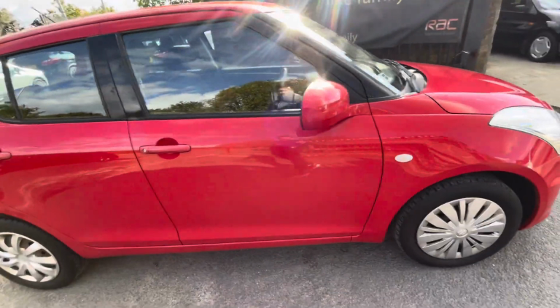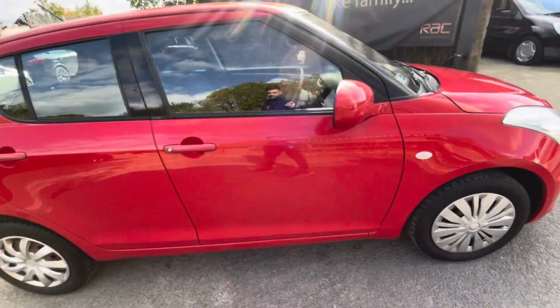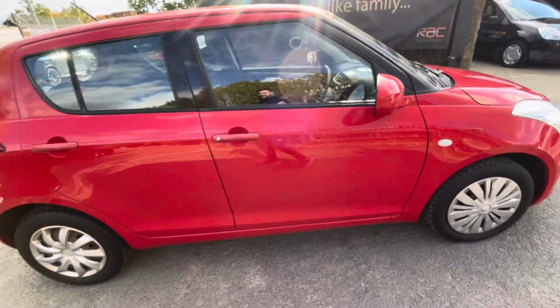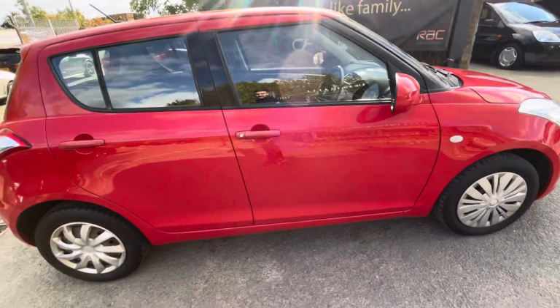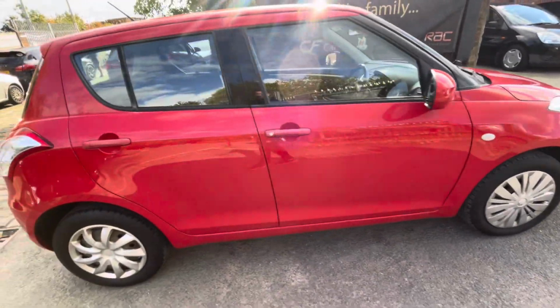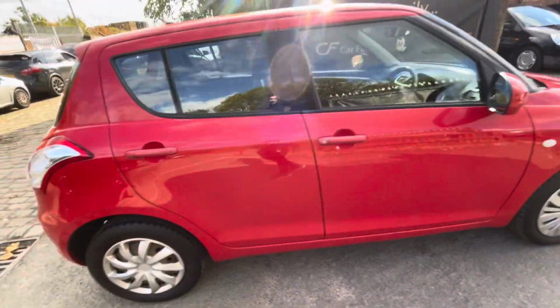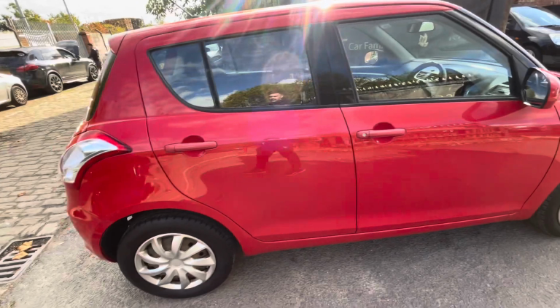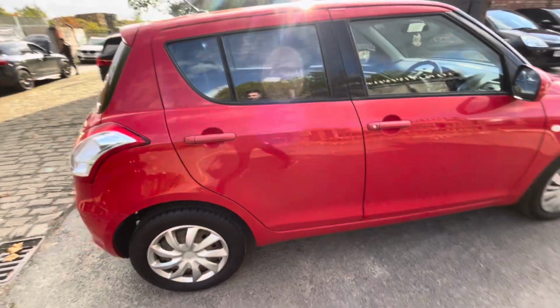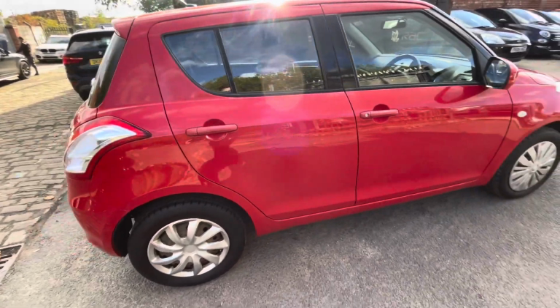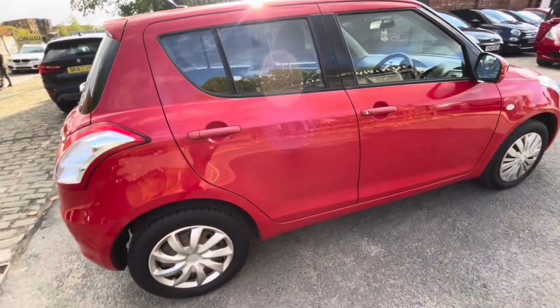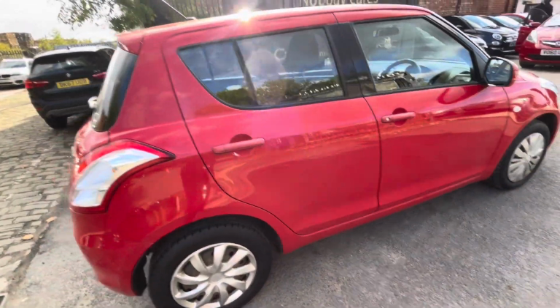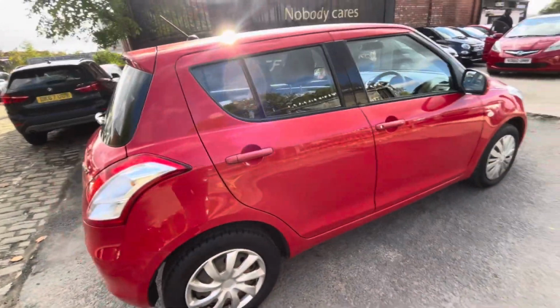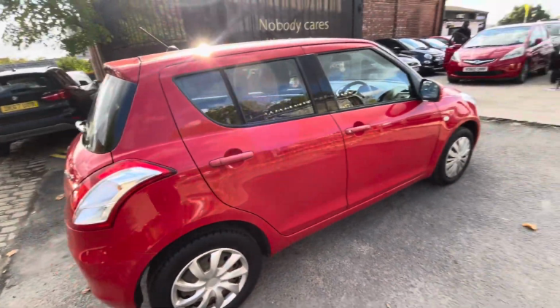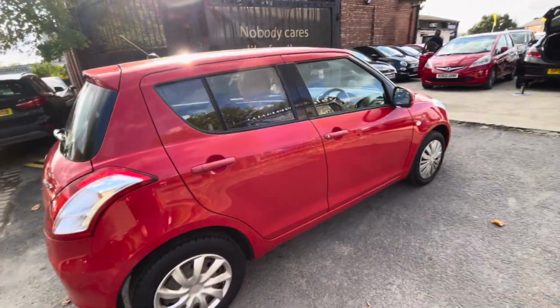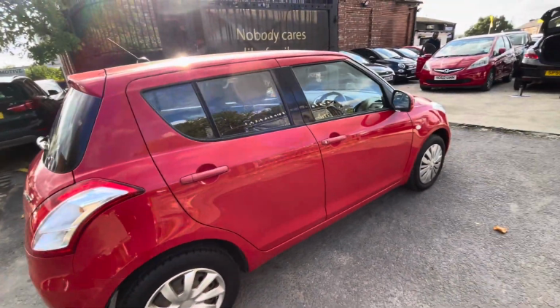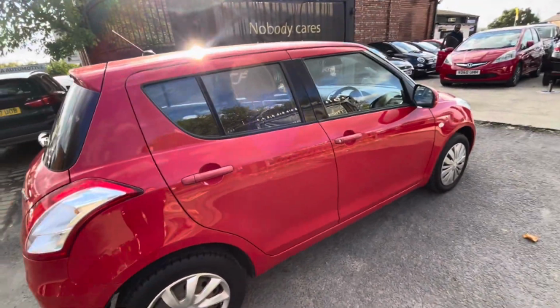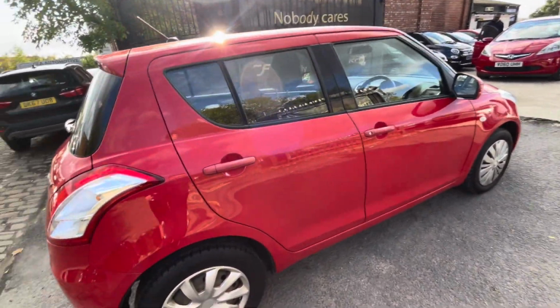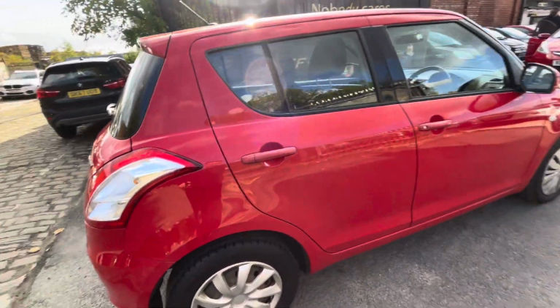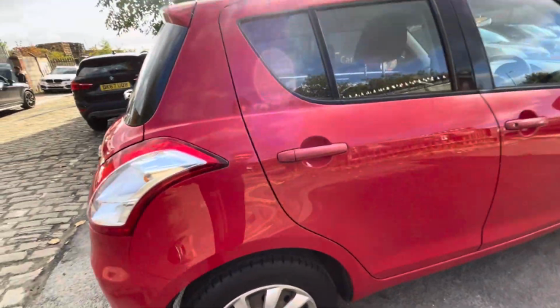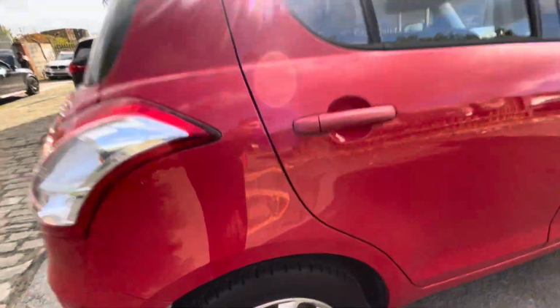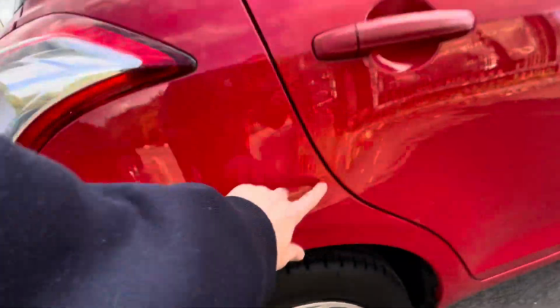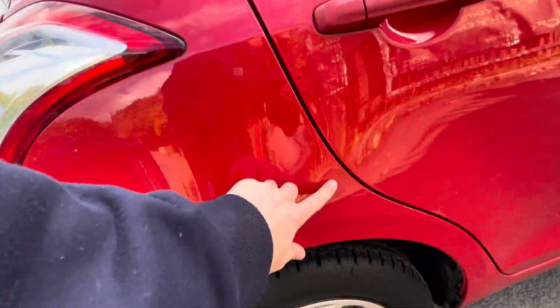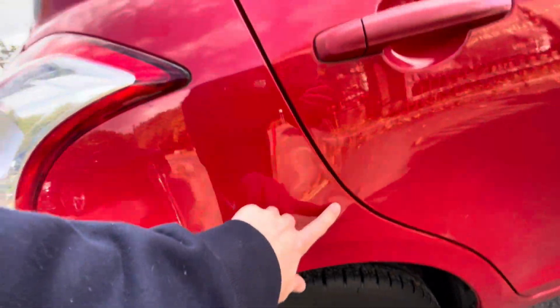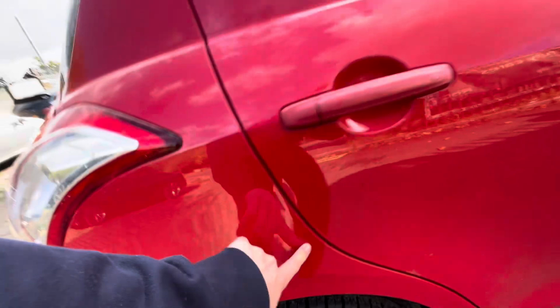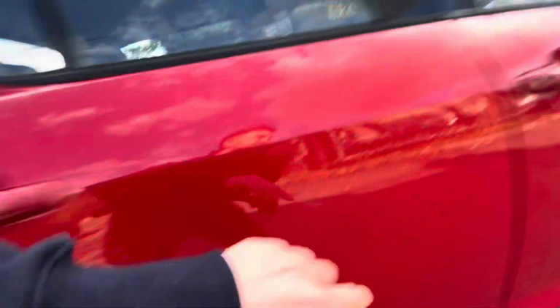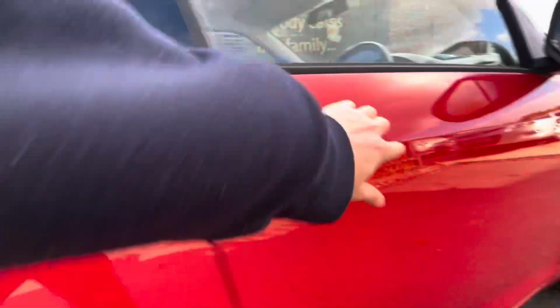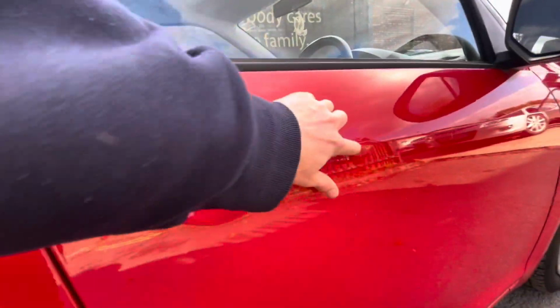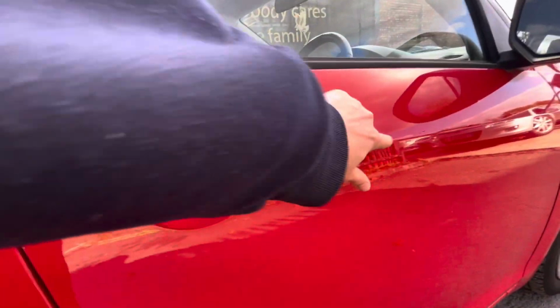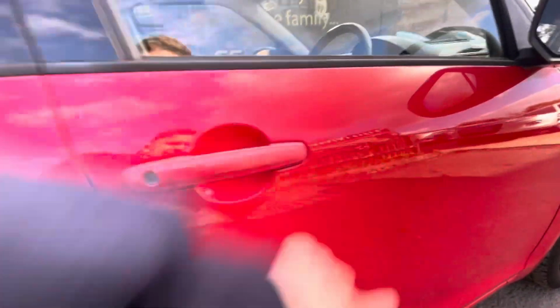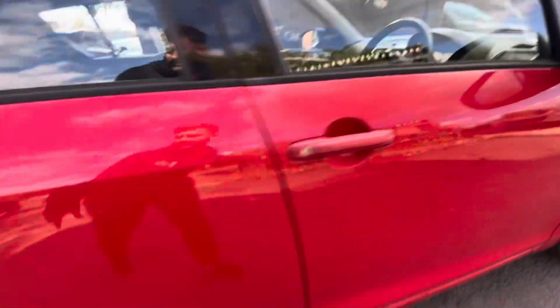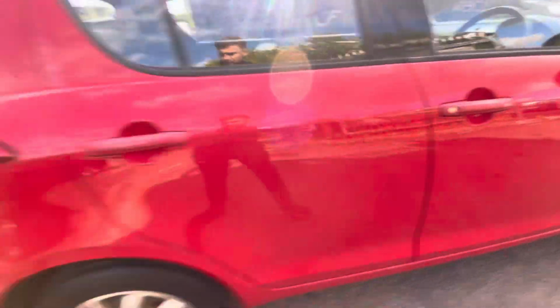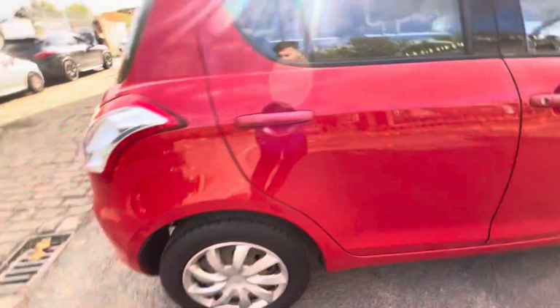The driver side door's in nice condition, rear driver side door's in nice condition as well. There's nothing really to note on the driver side apart from a few tiny little dents just on there.